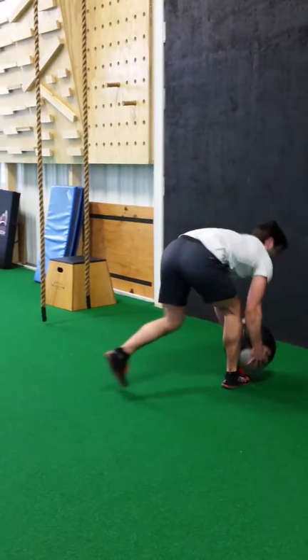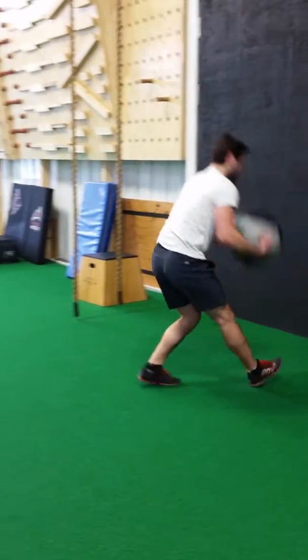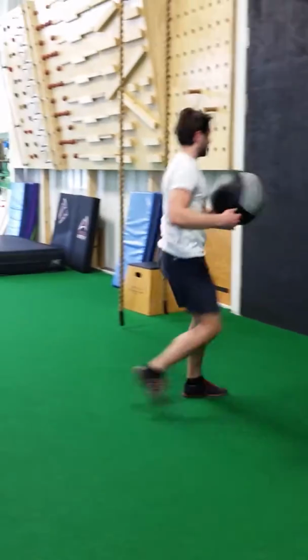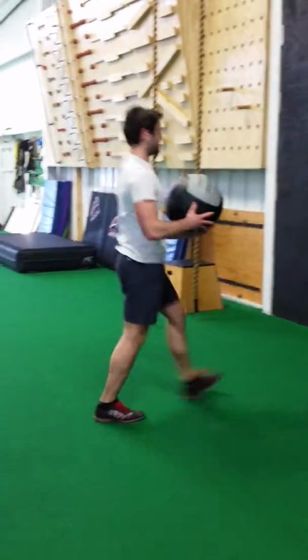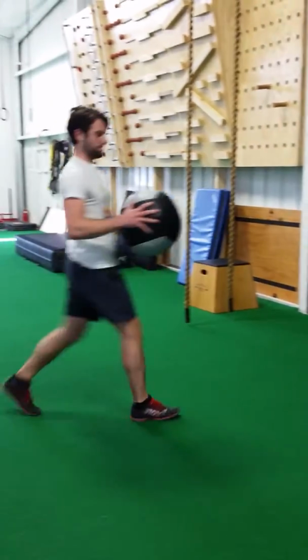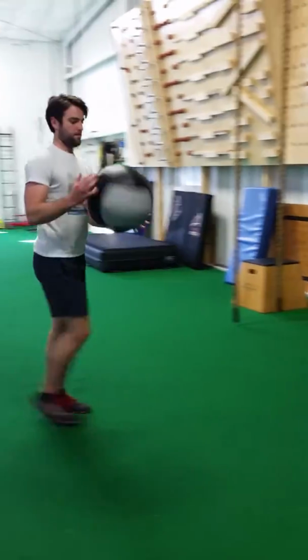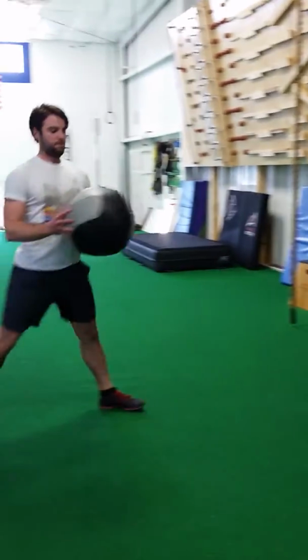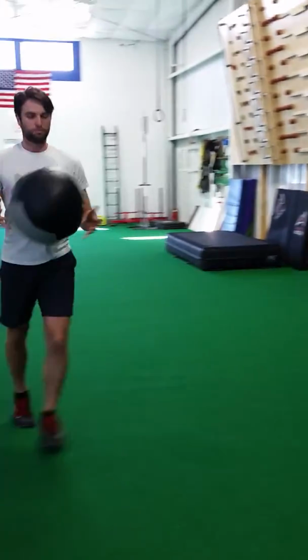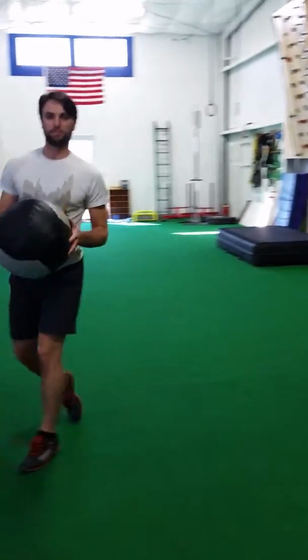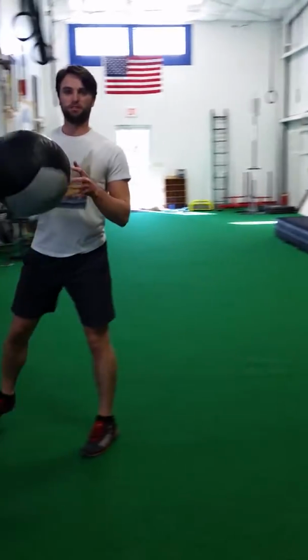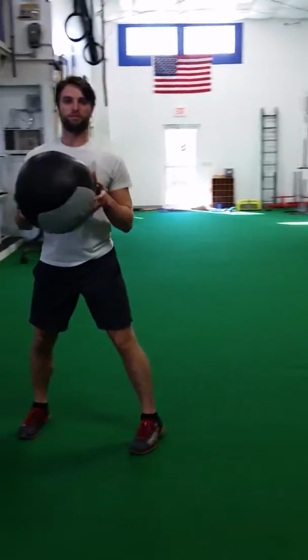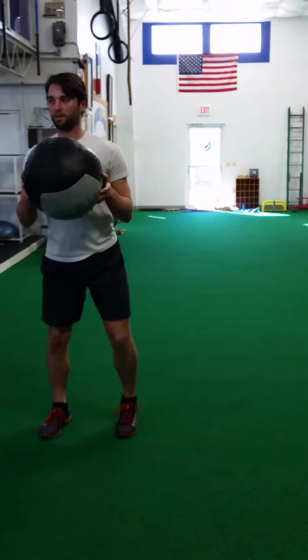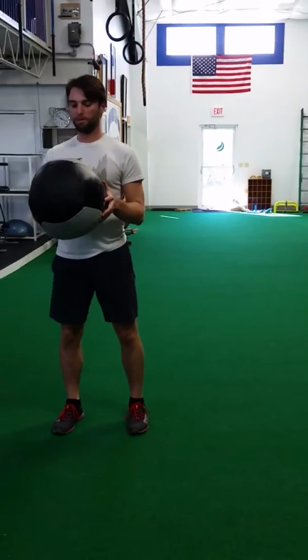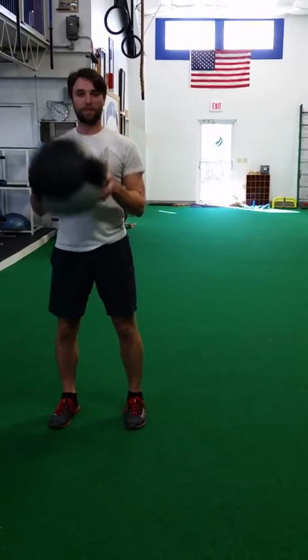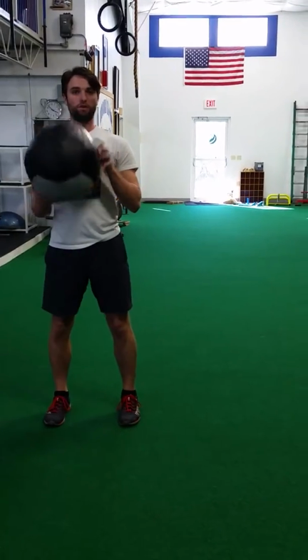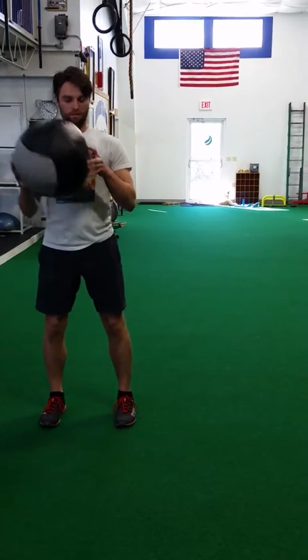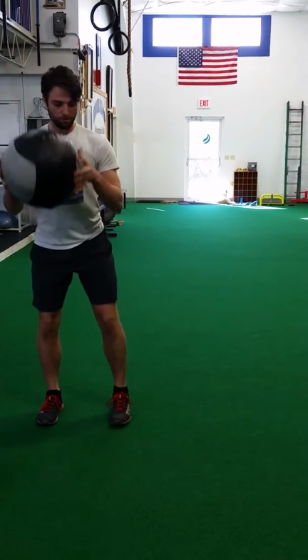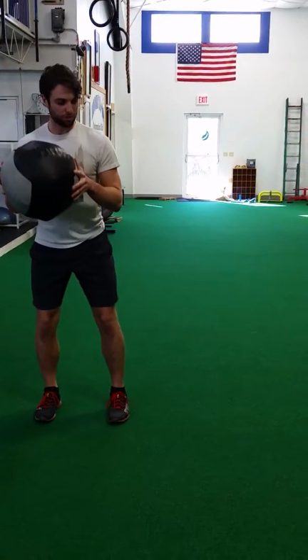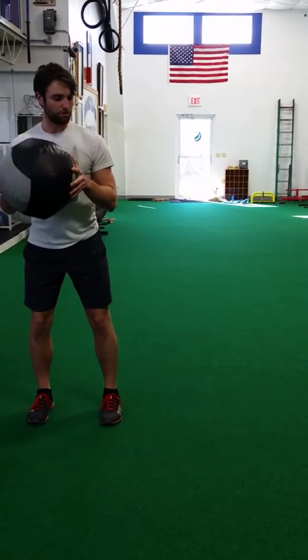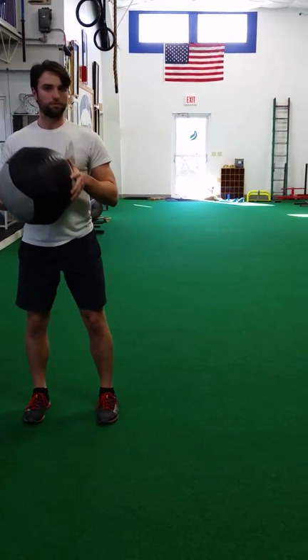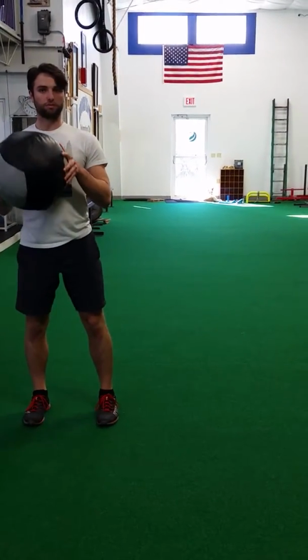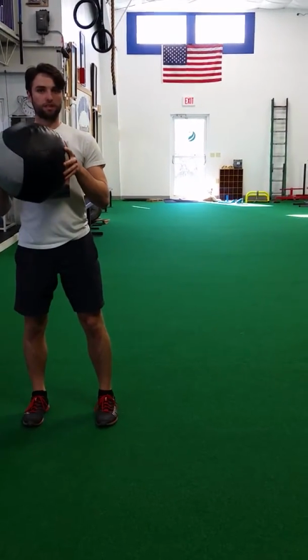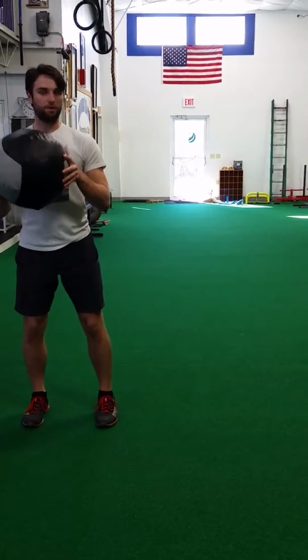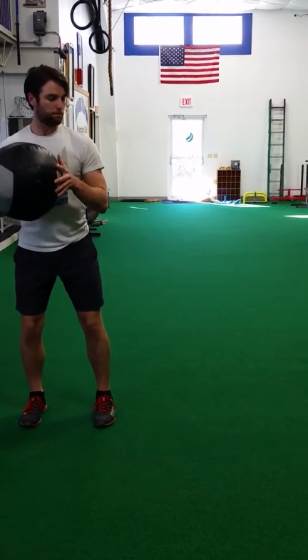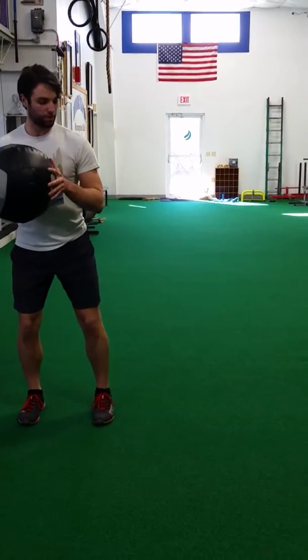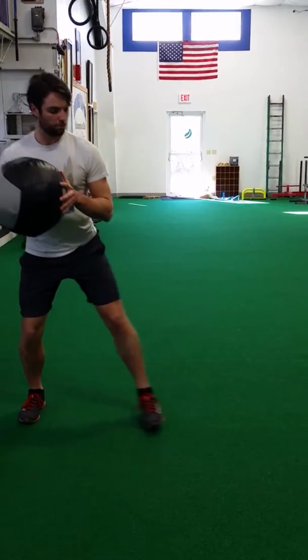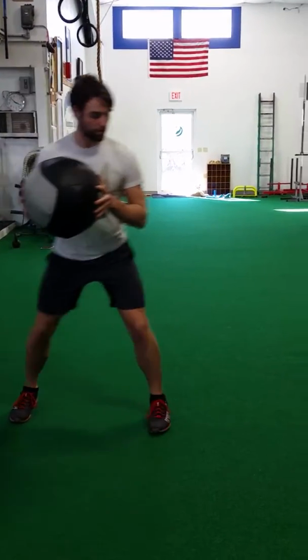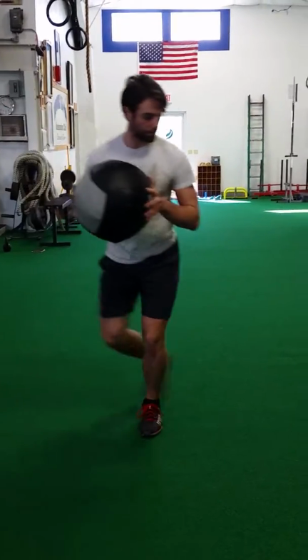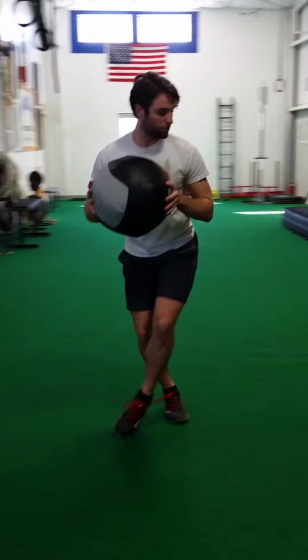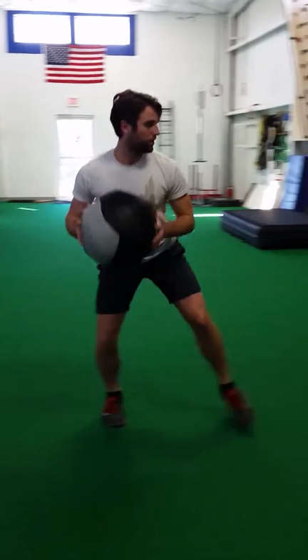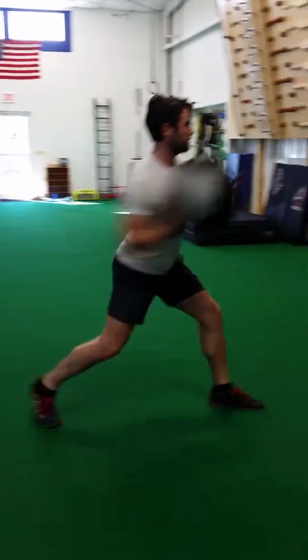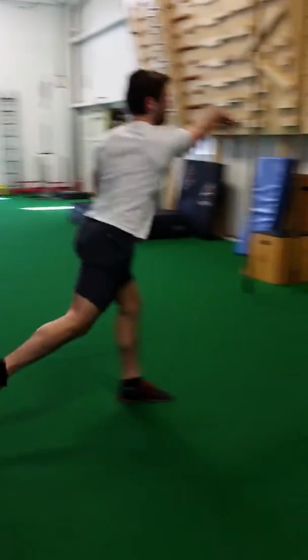And then we can progress with this a little bit by doing our step behind throw, where we do a three-step movement. One, two, three.